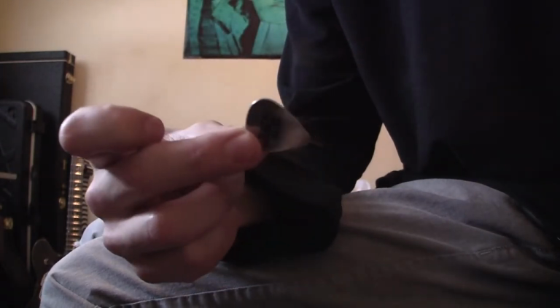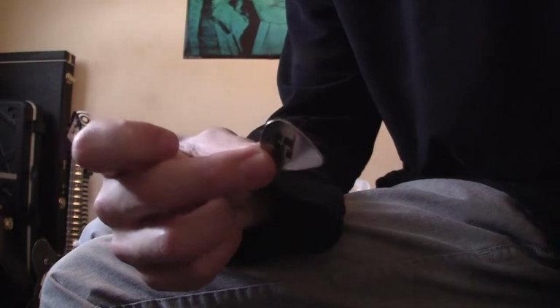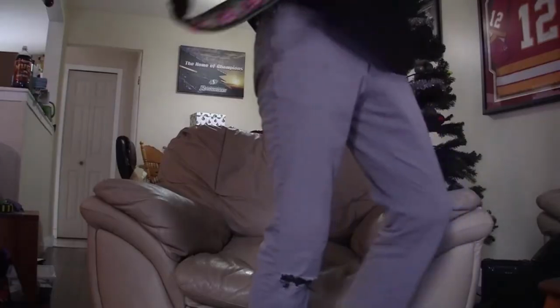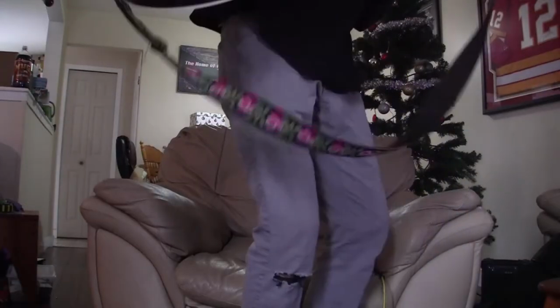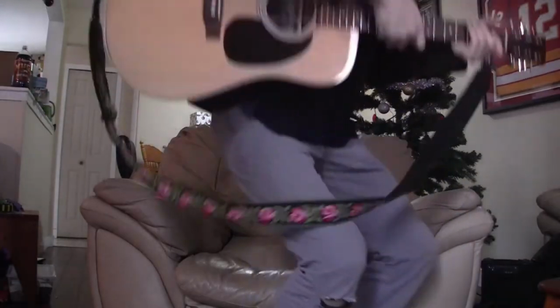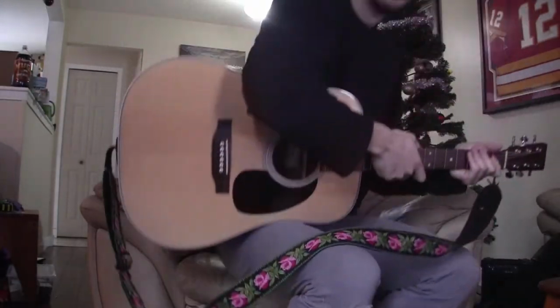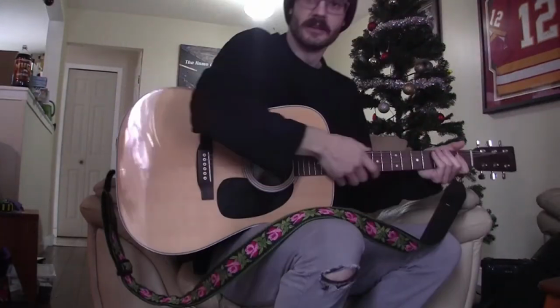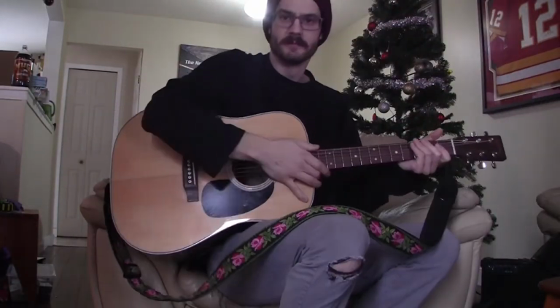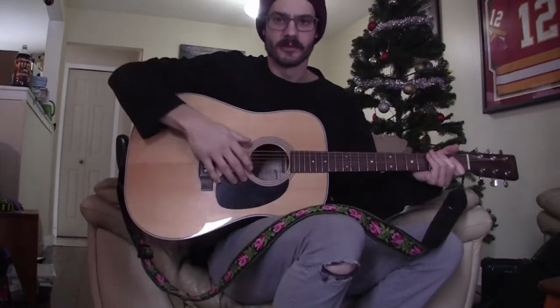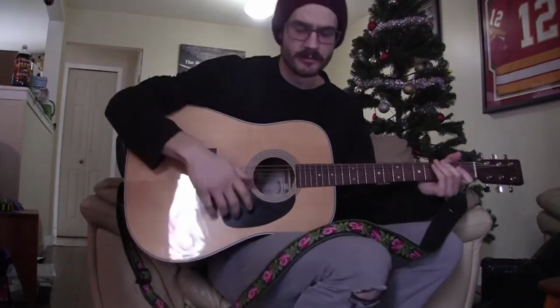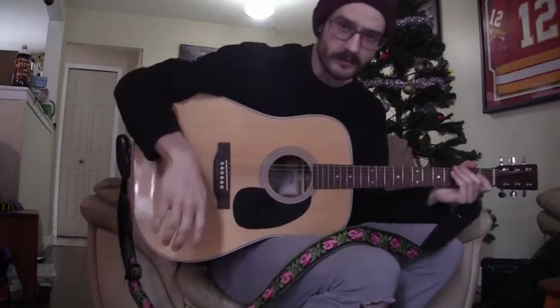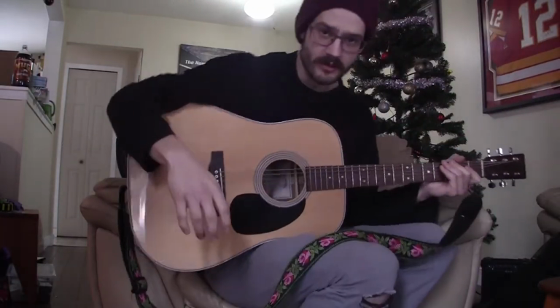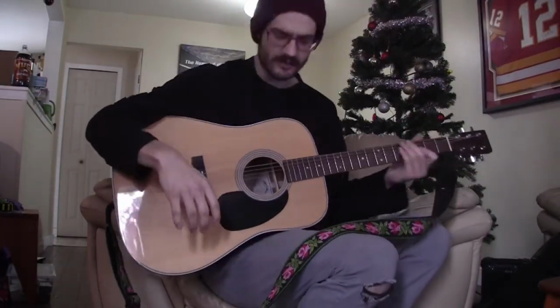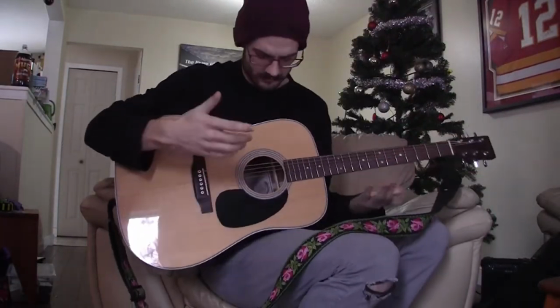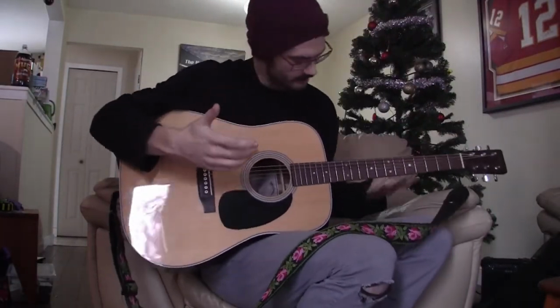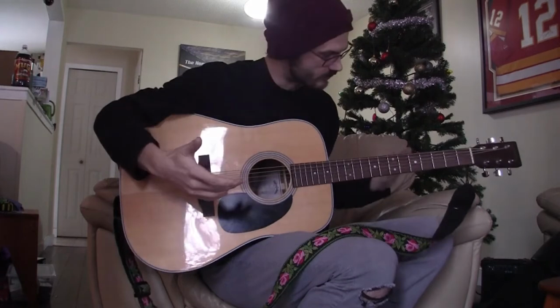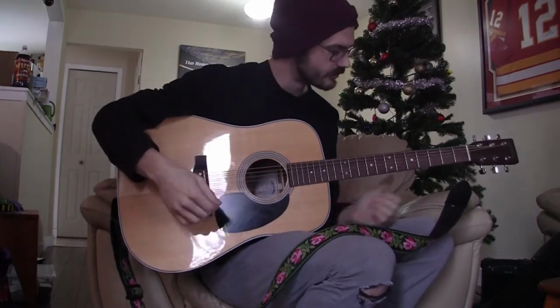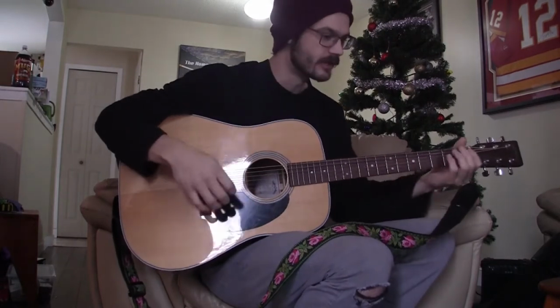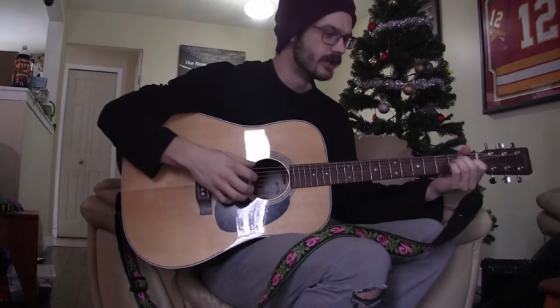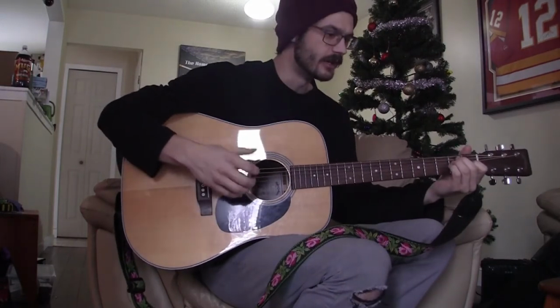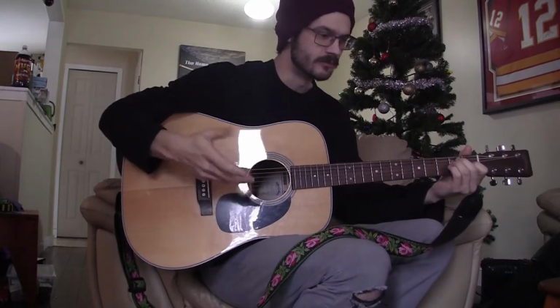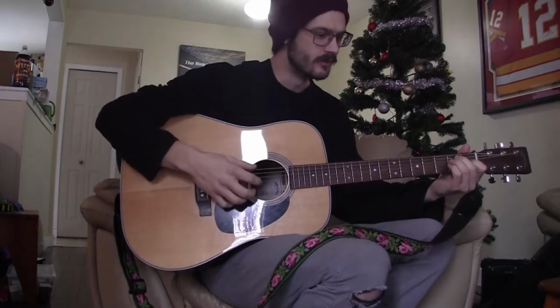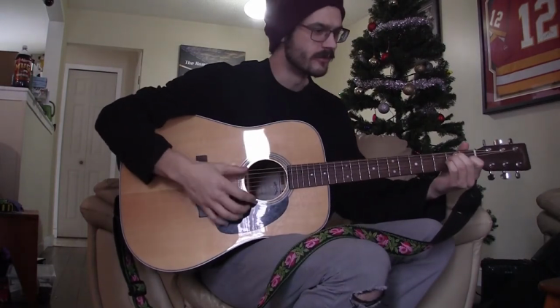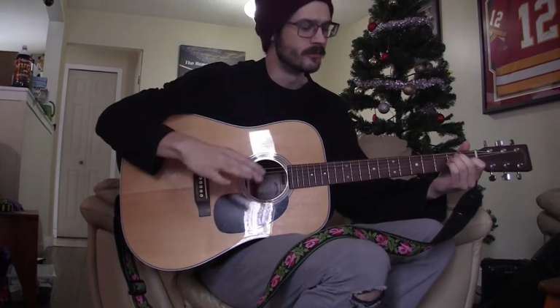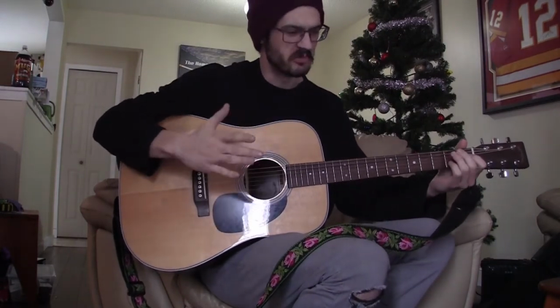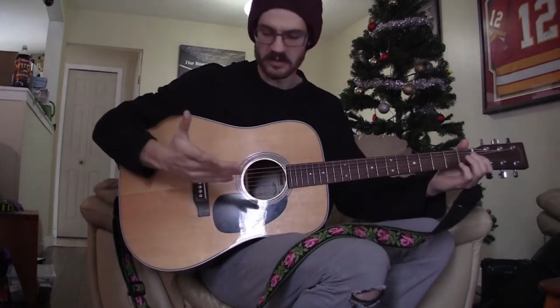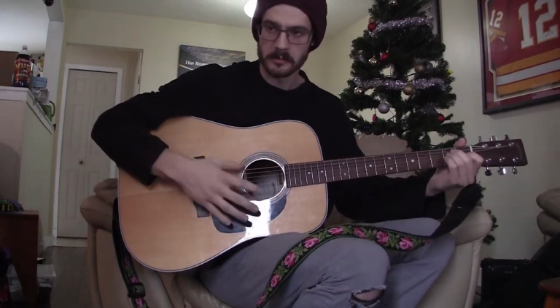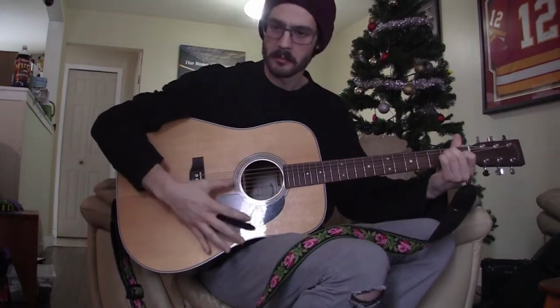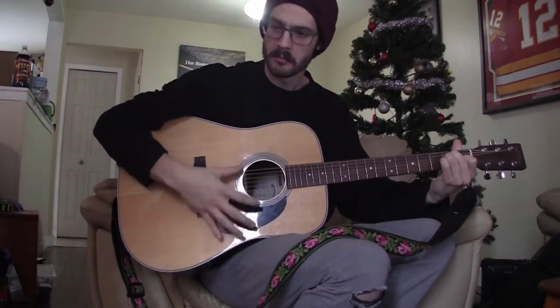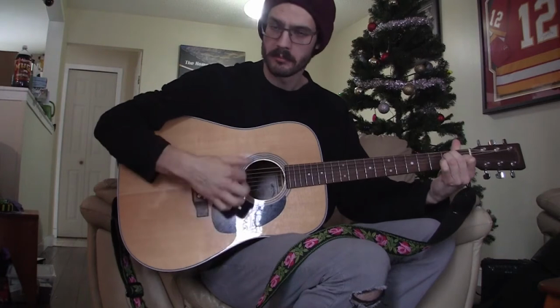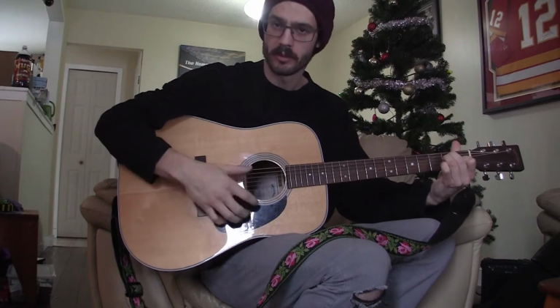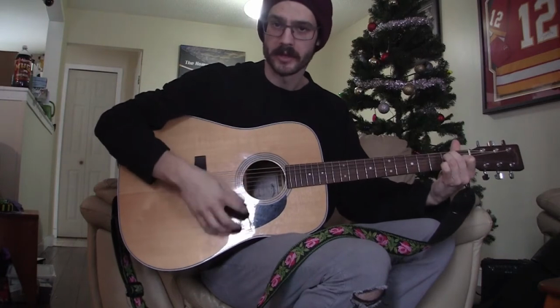For the first part of this test, I'm going to use the acoustic guitar. This is just some finger picking — no pick.